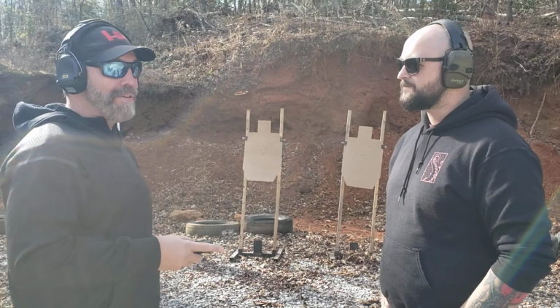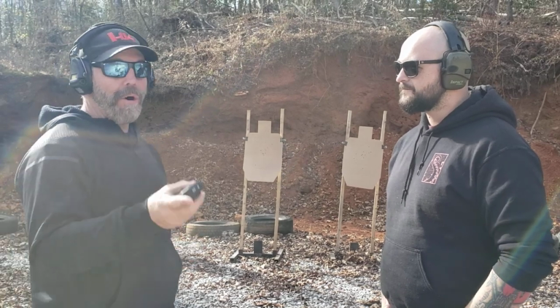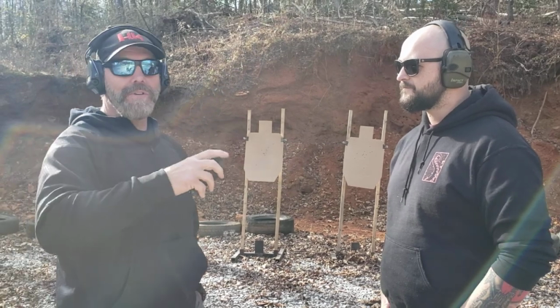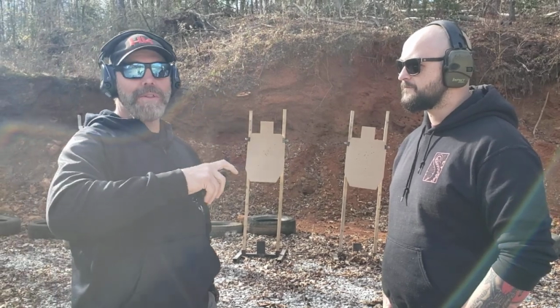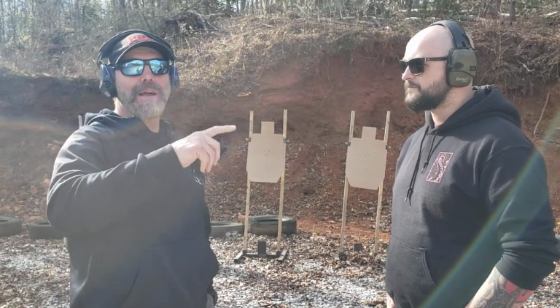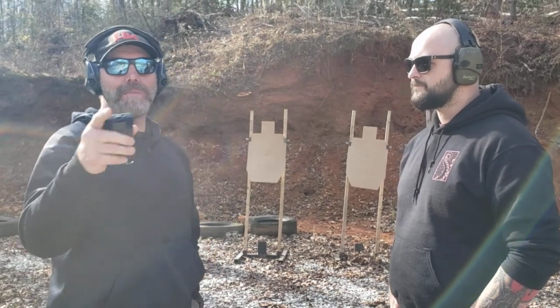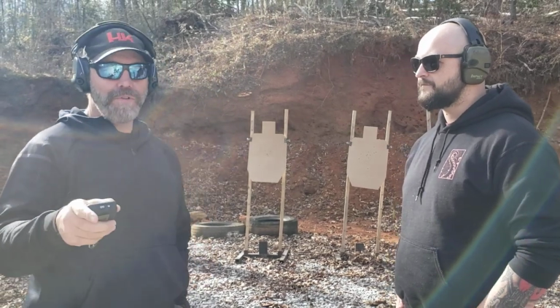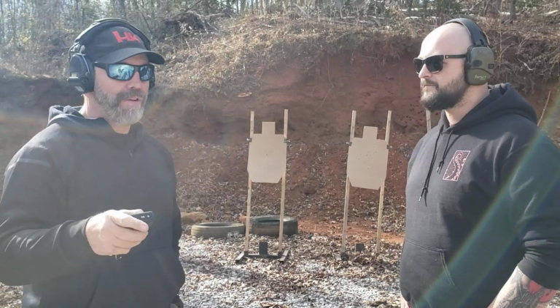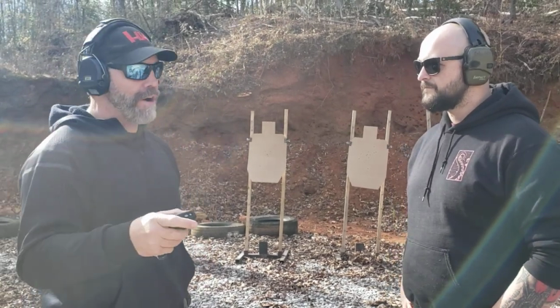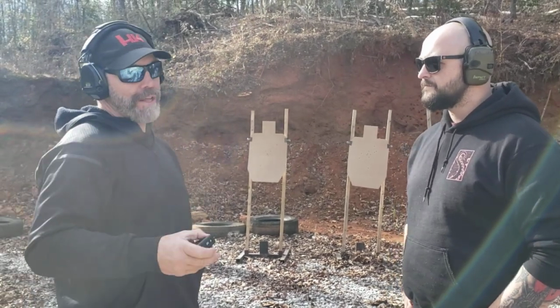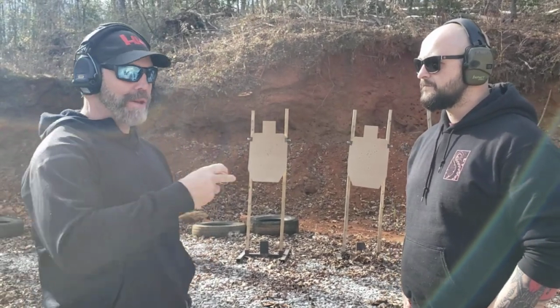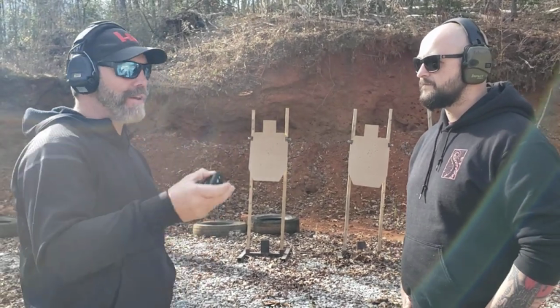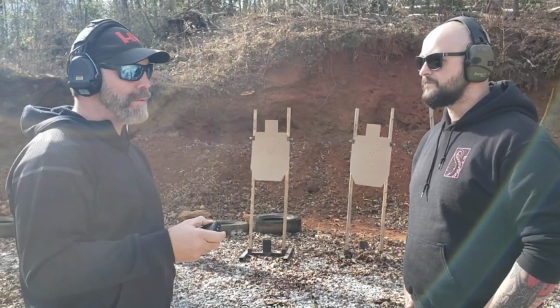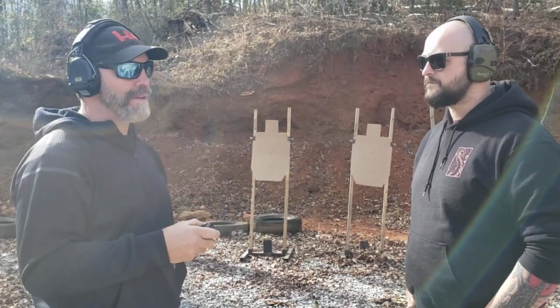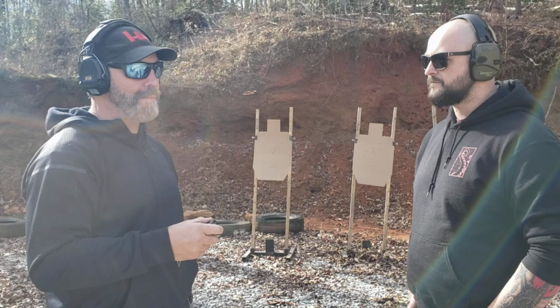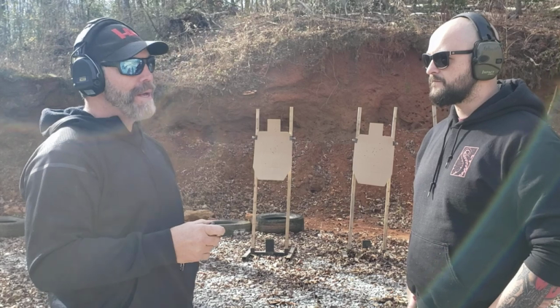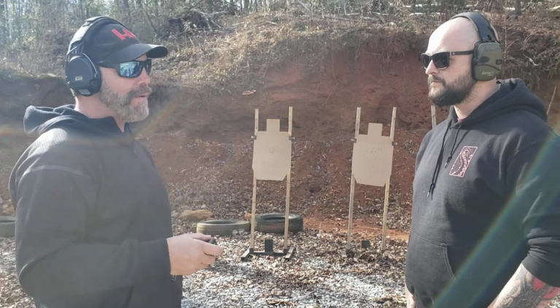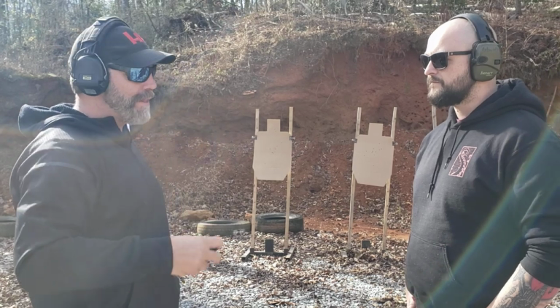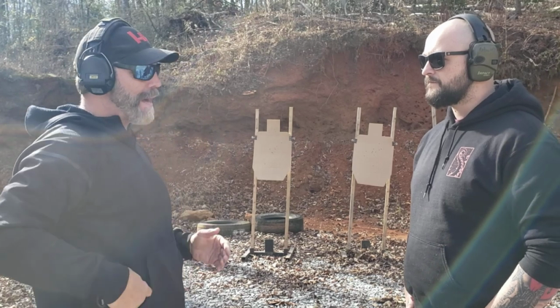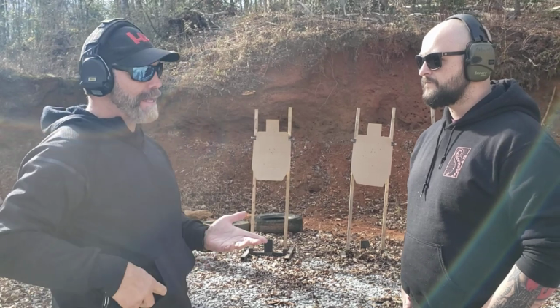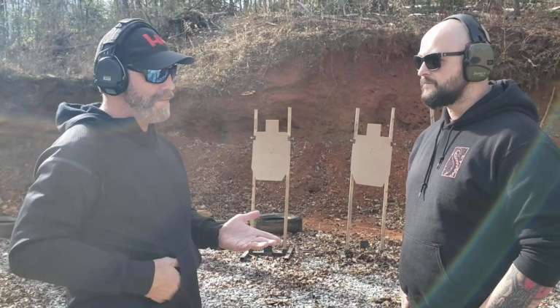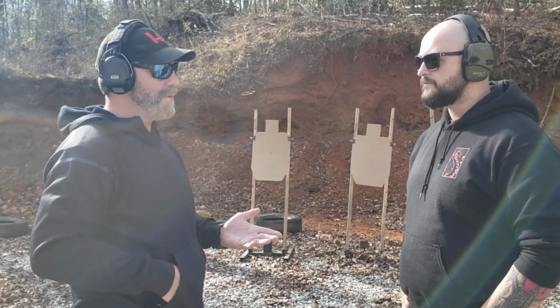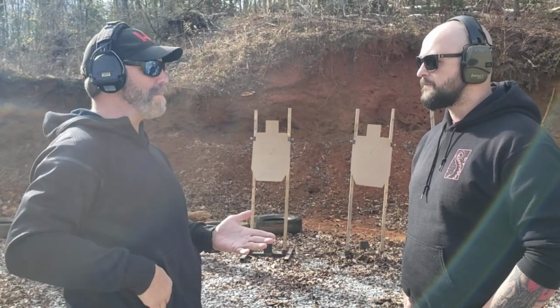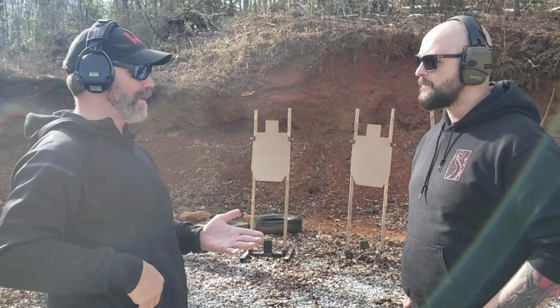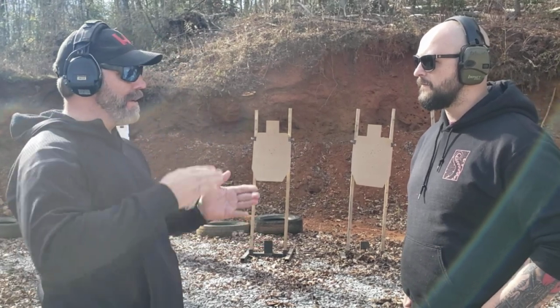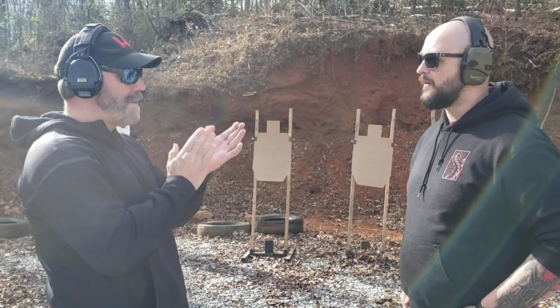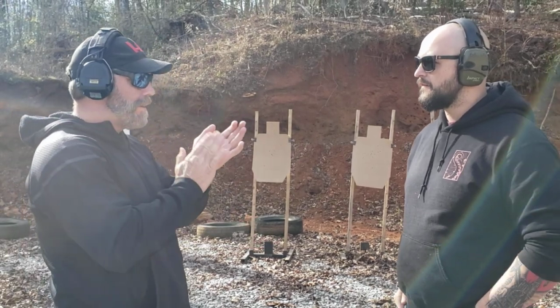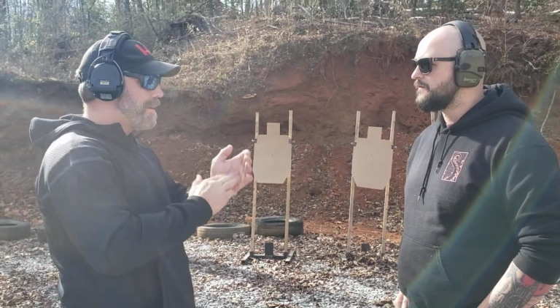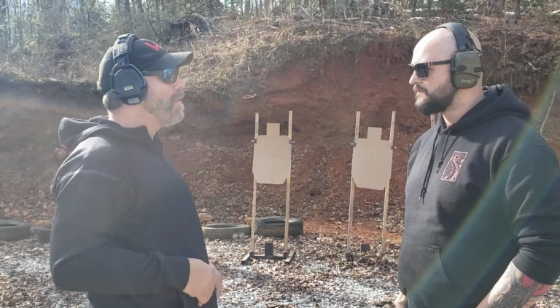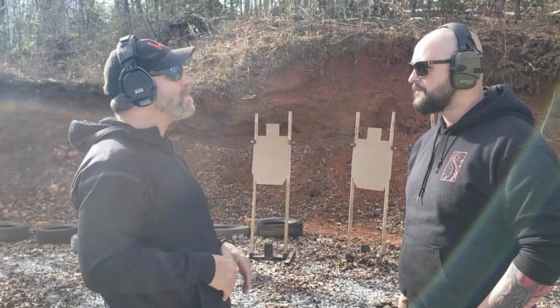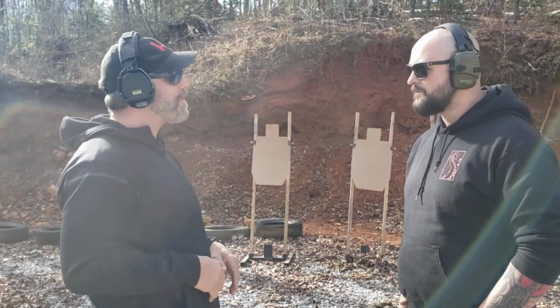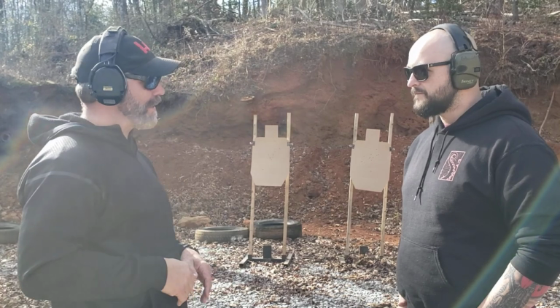So almost double the time for him to push to each target. Now there's going to be a difference between the times, but I want you to think about it like this — shoot it like a bill drill. Okay: one, two, three, four, five, six.